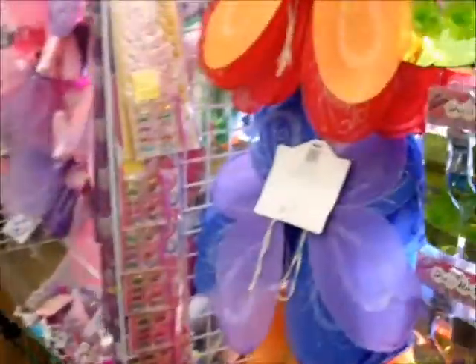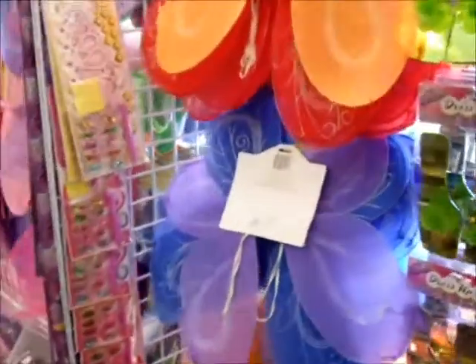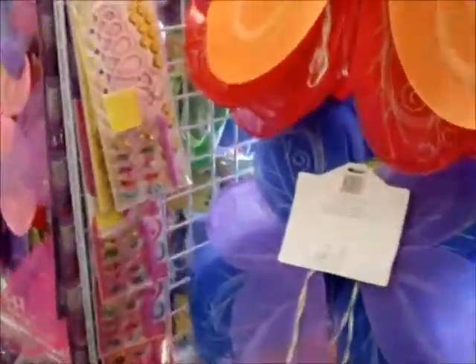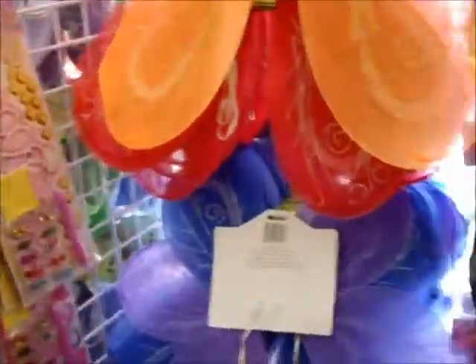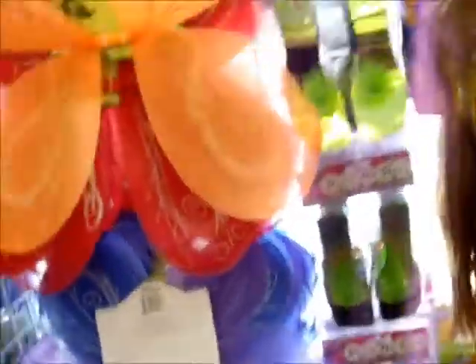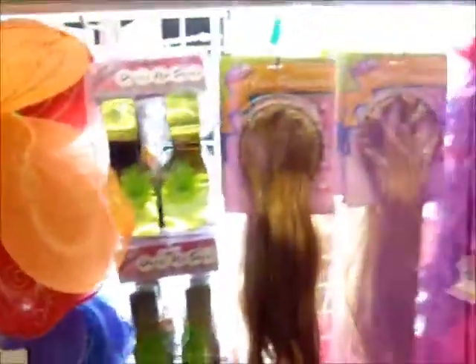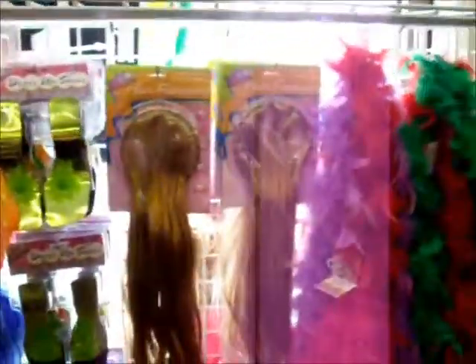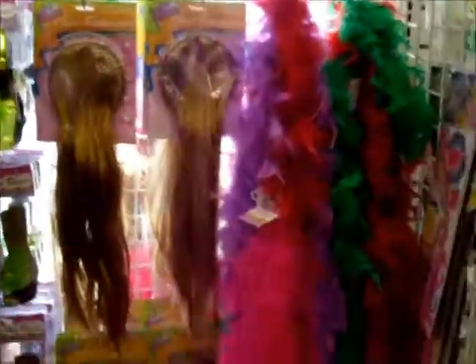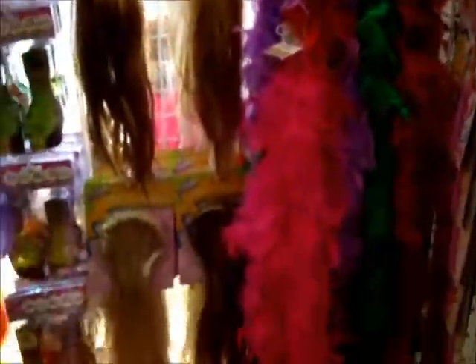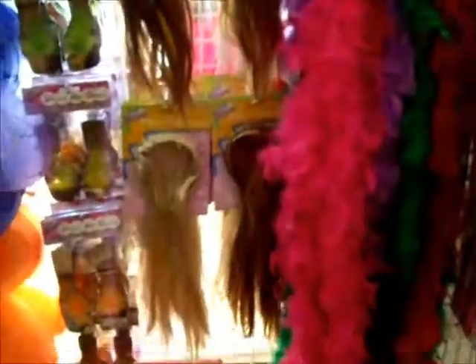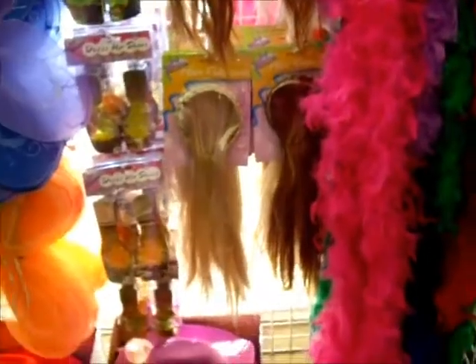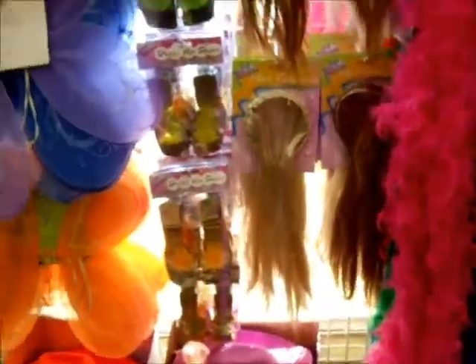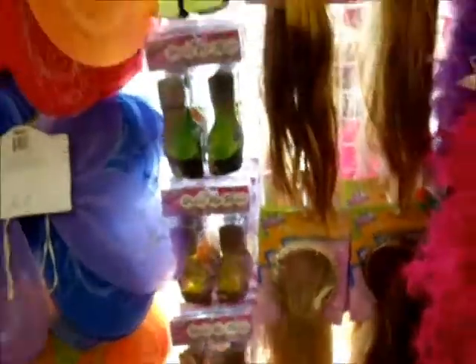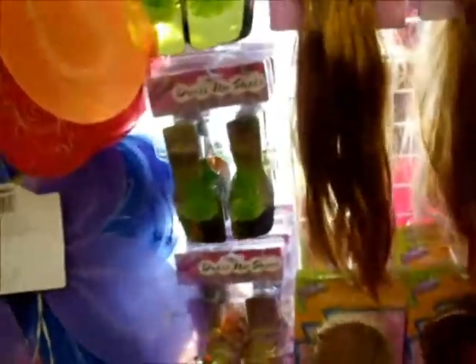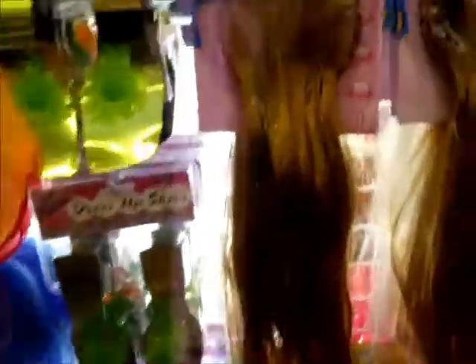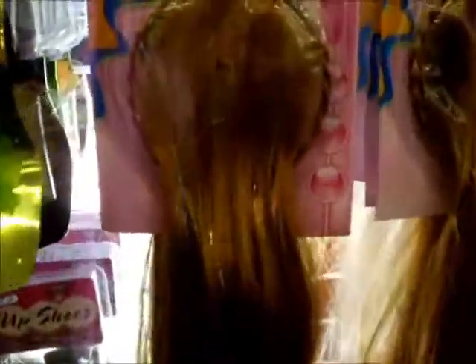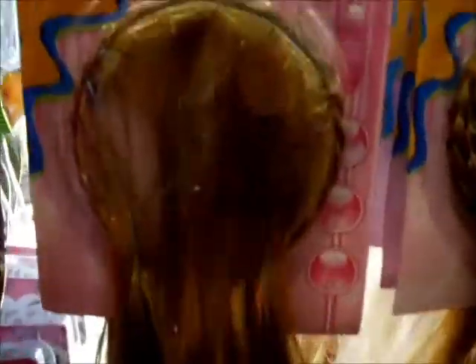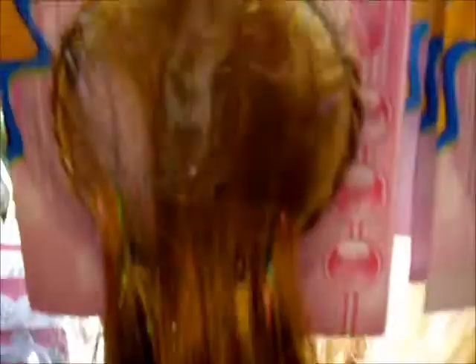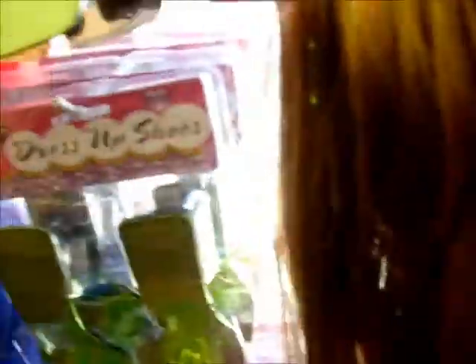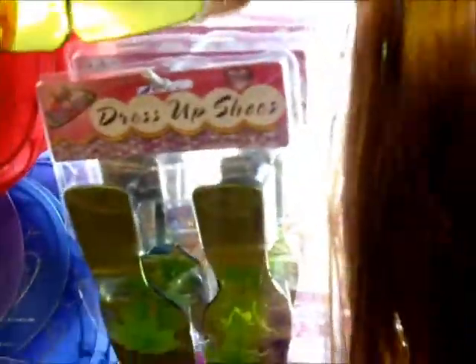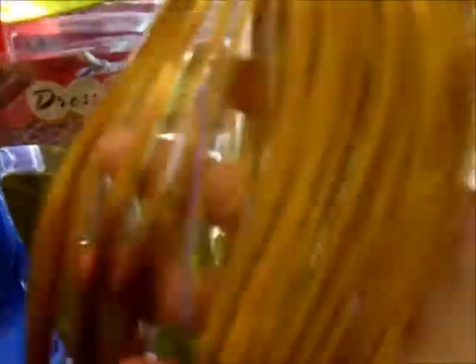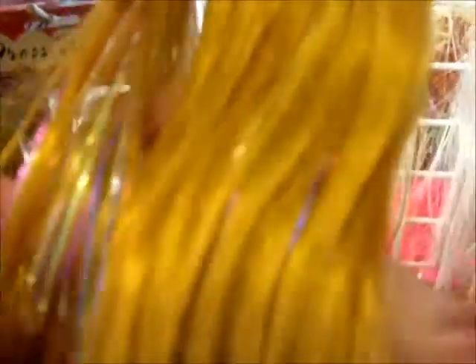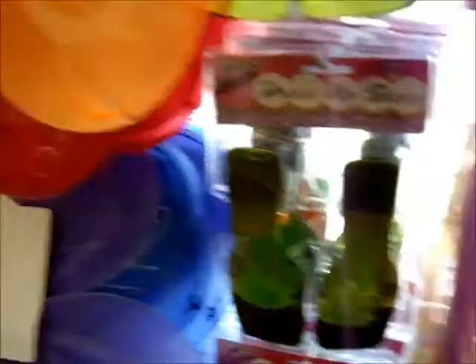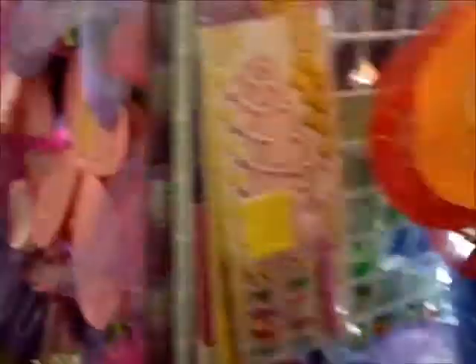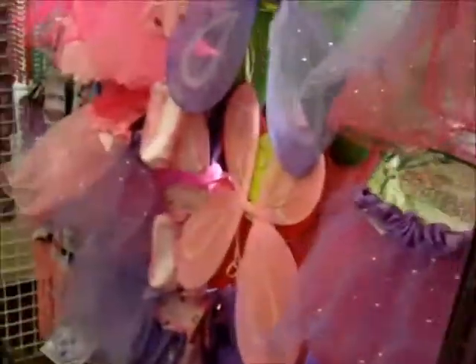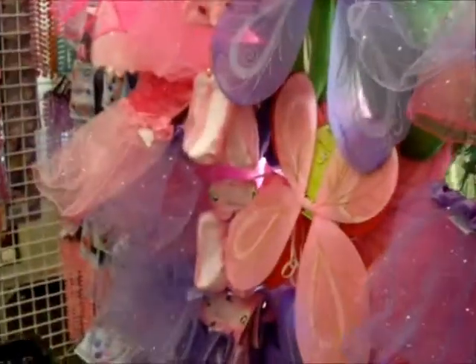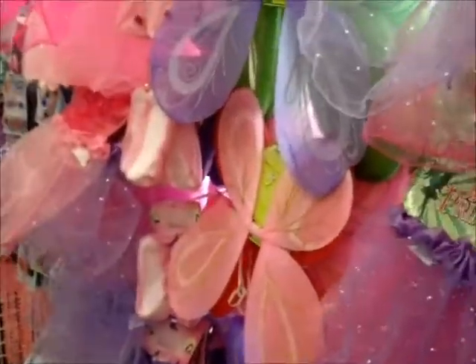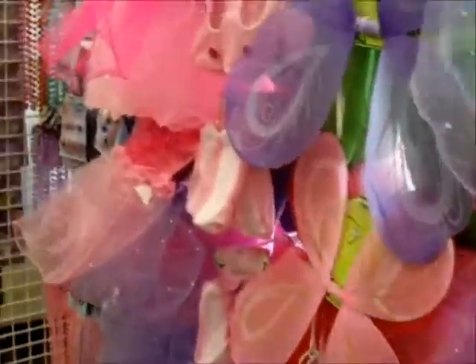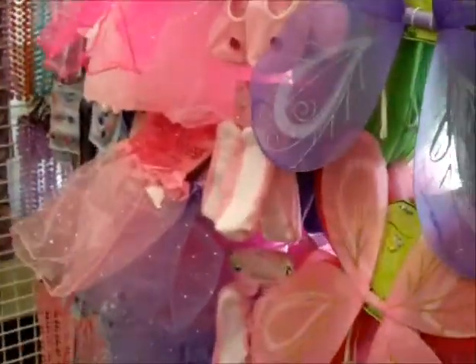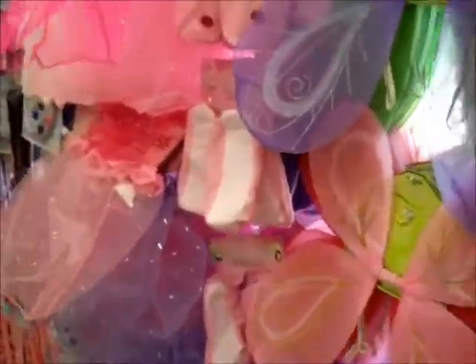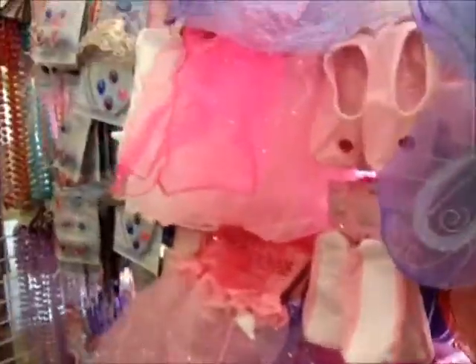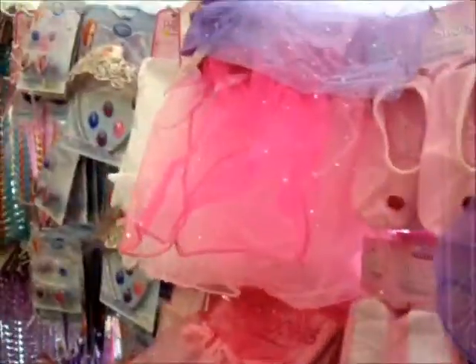And over here we're in the girl fairy princess section. Get some extensions — your extensions for a dollar. Little wings.